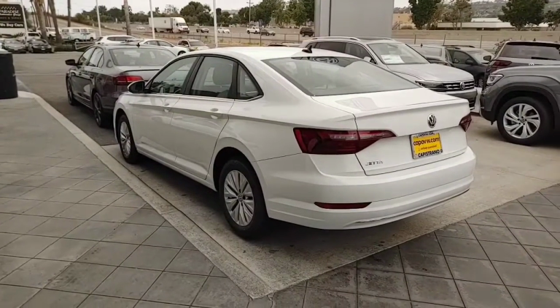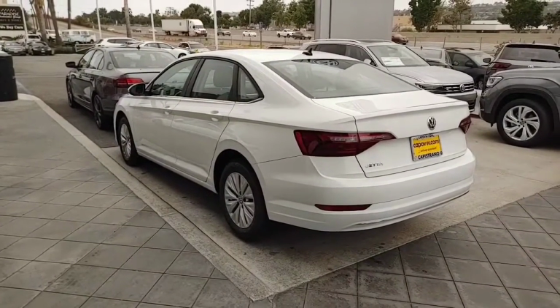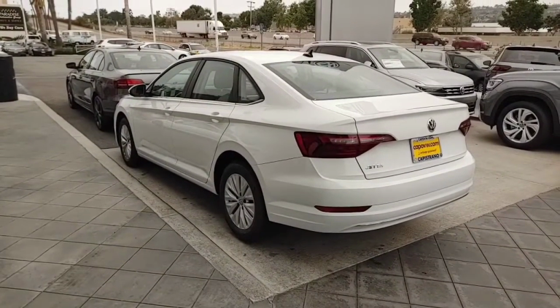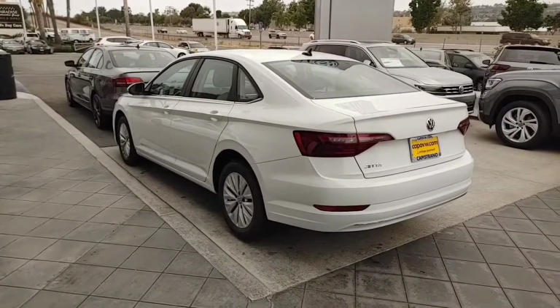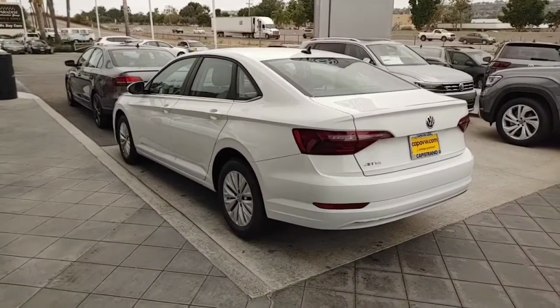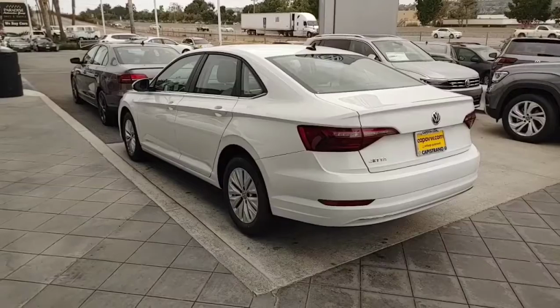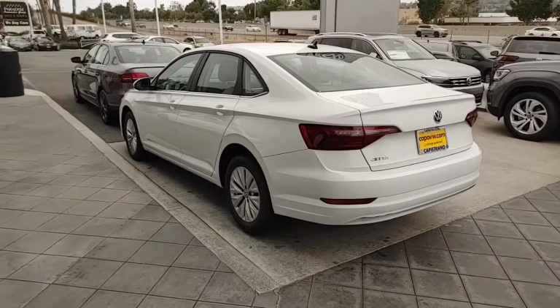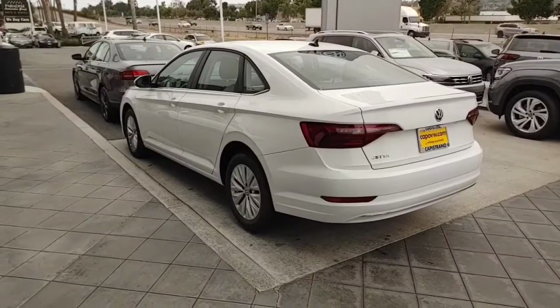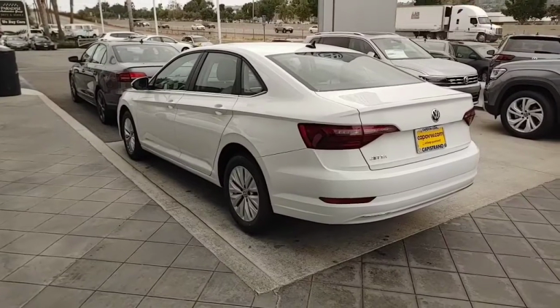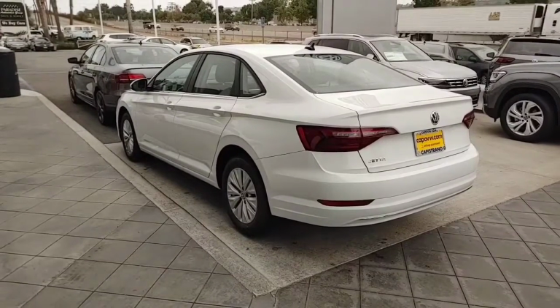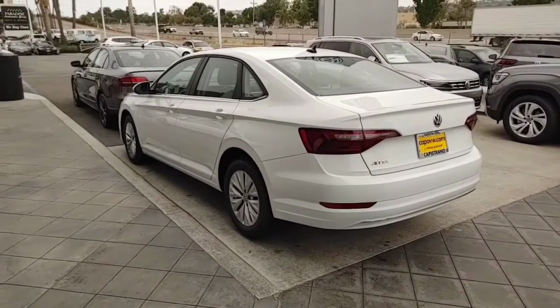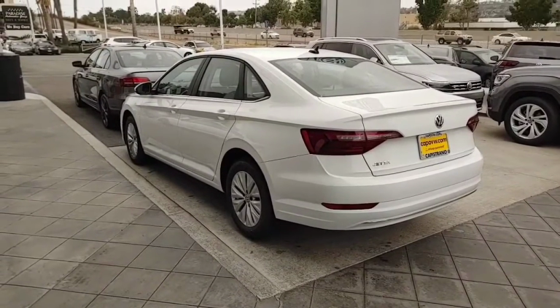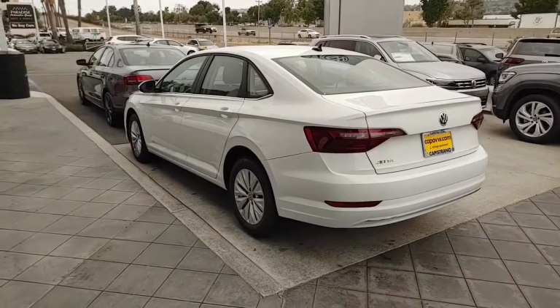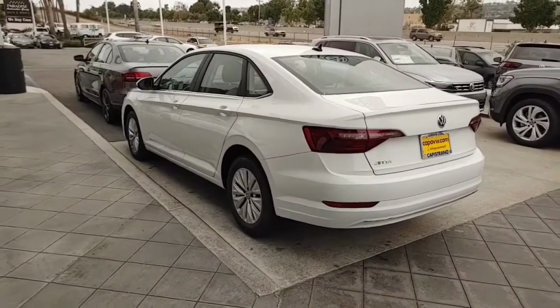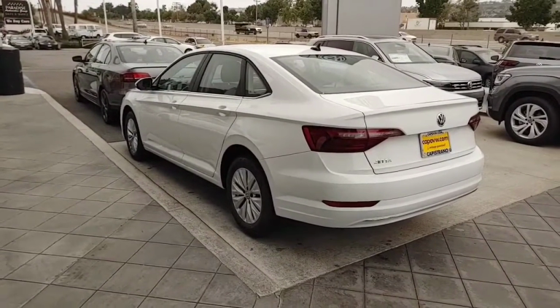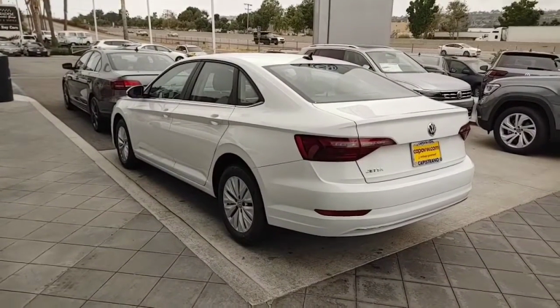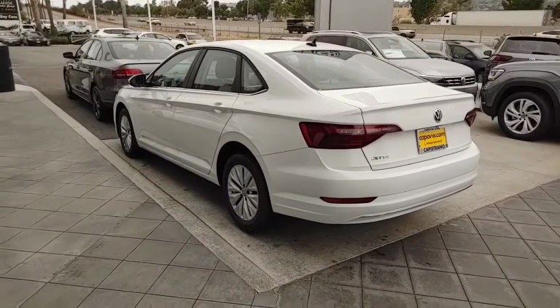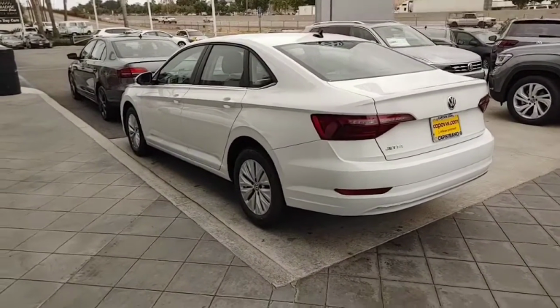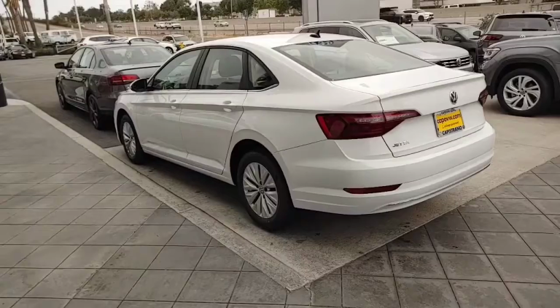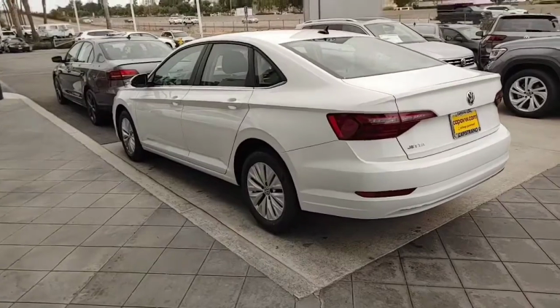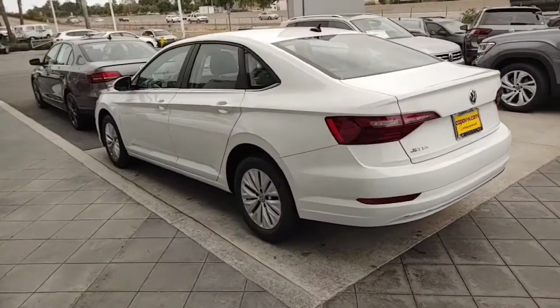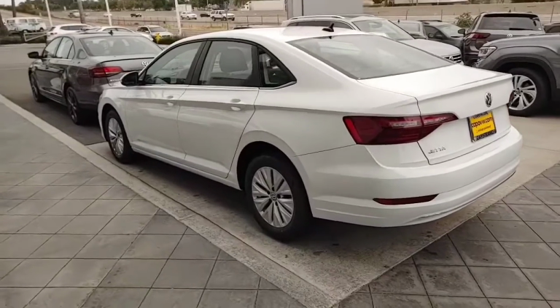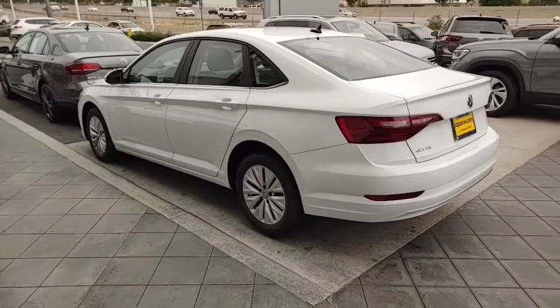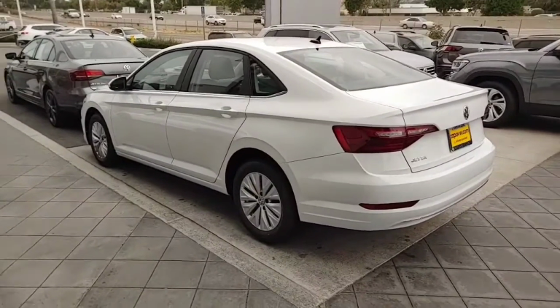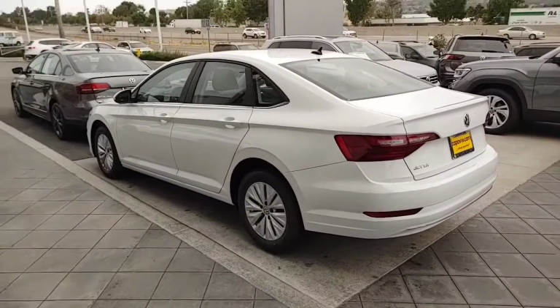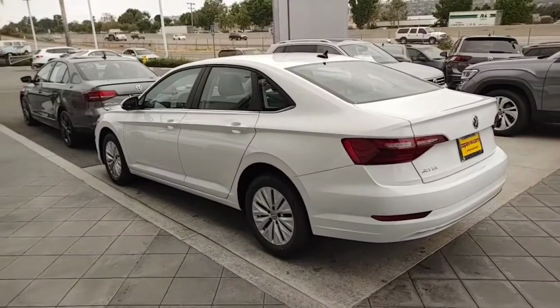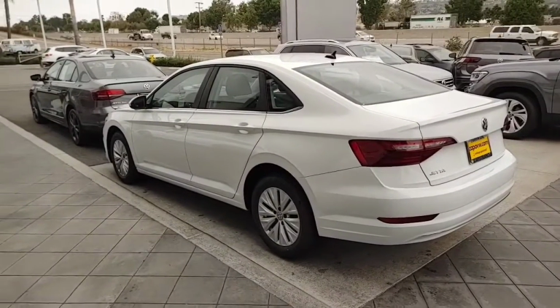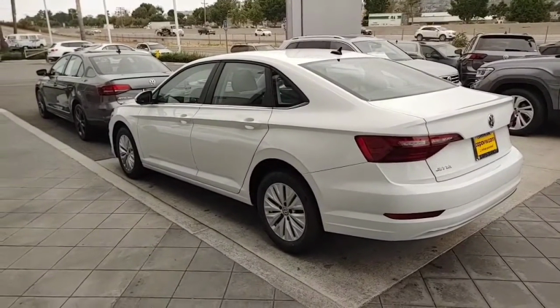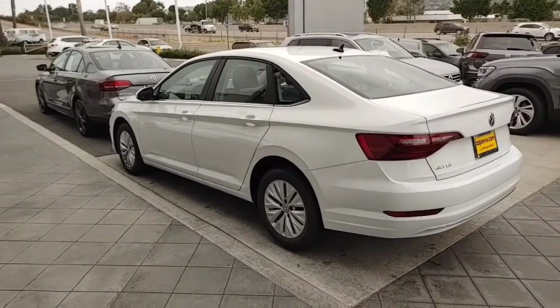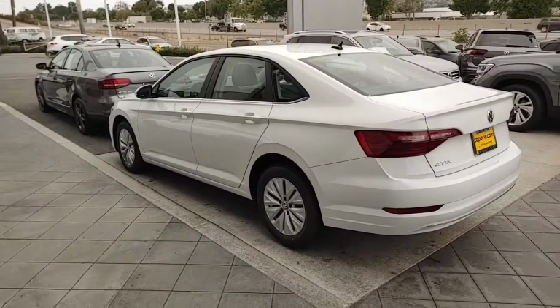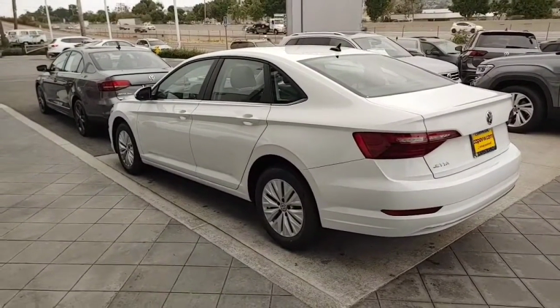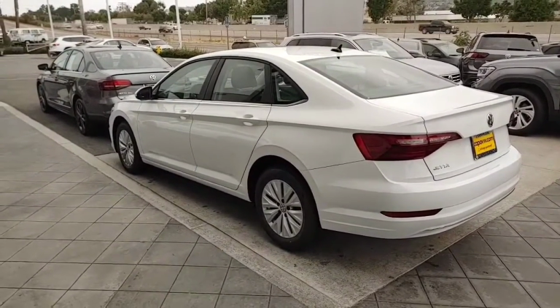This one has almost like a spoiler on the back because of the way it's styled. My wife has a white Jetta, my son has a white Jetta, my daughter has a white Tiguan, and so do I. We love safe cars.